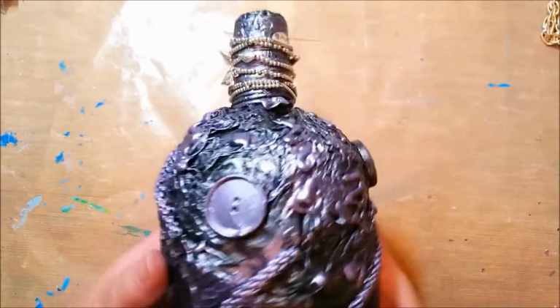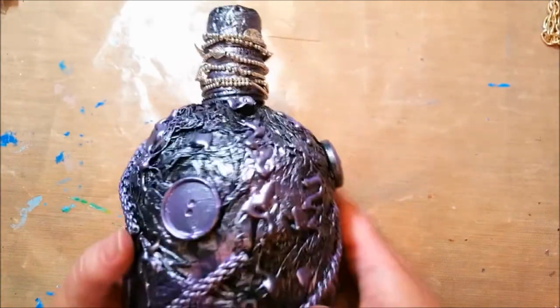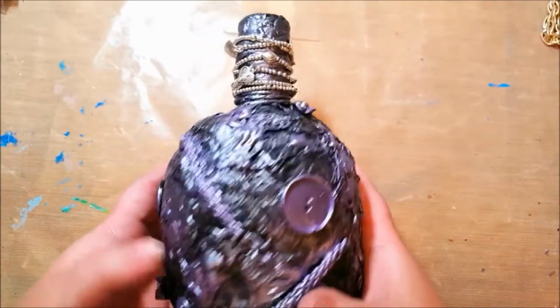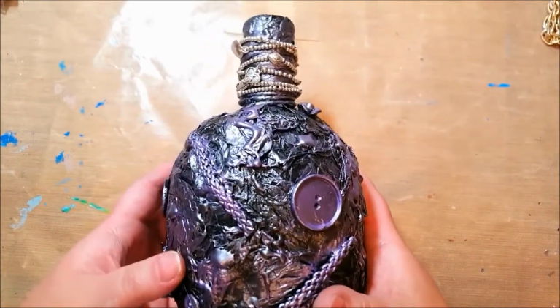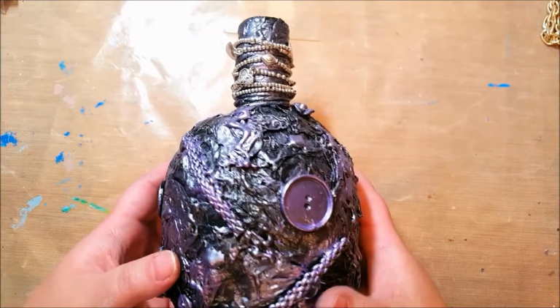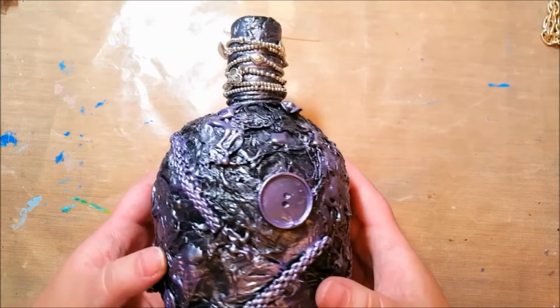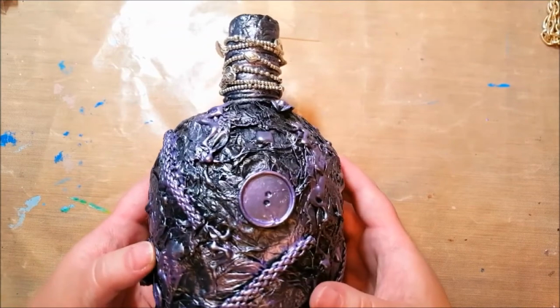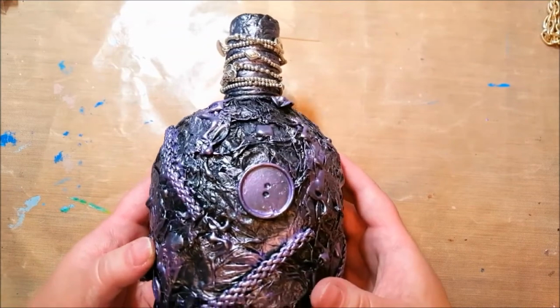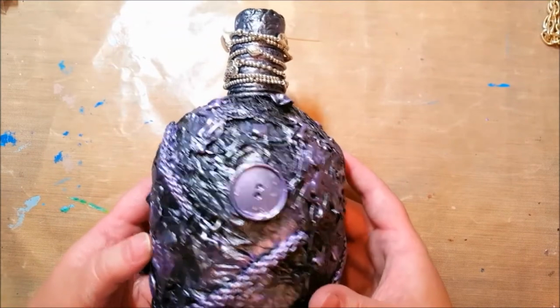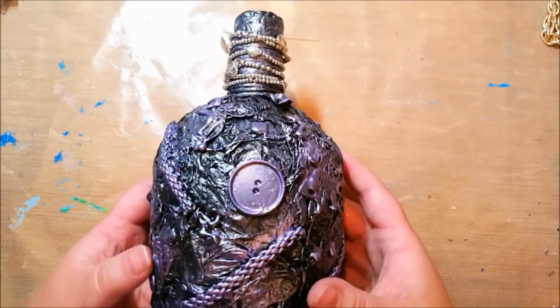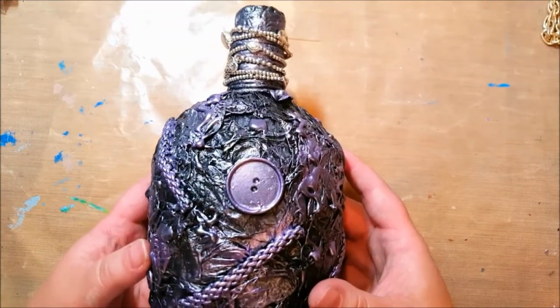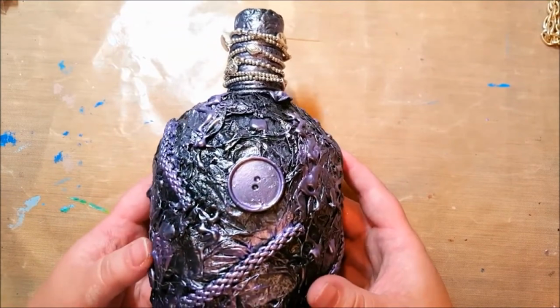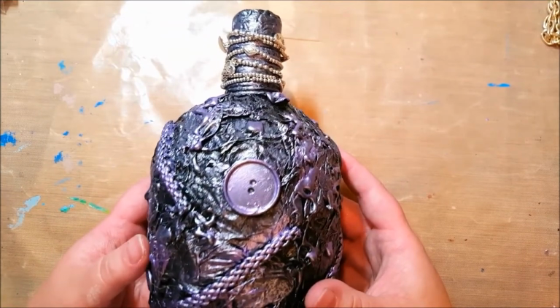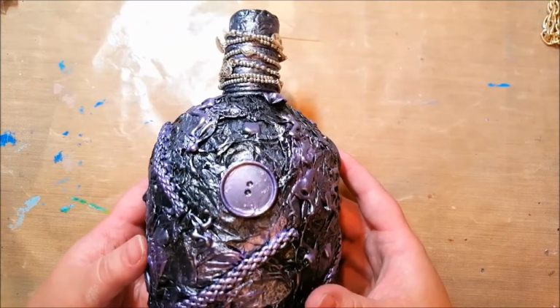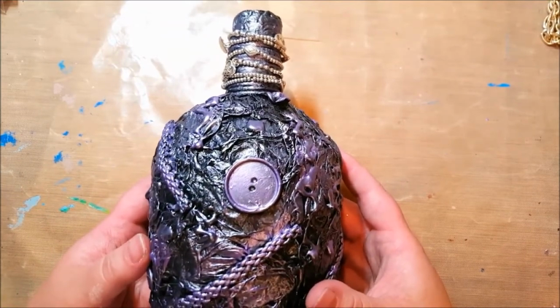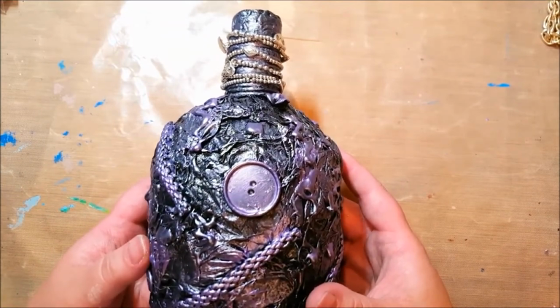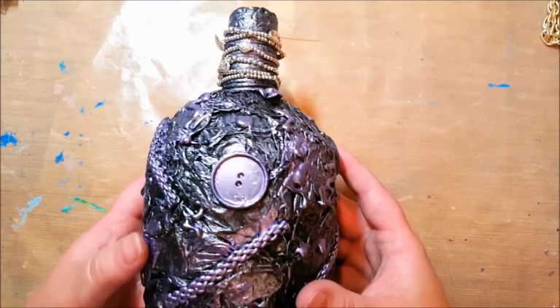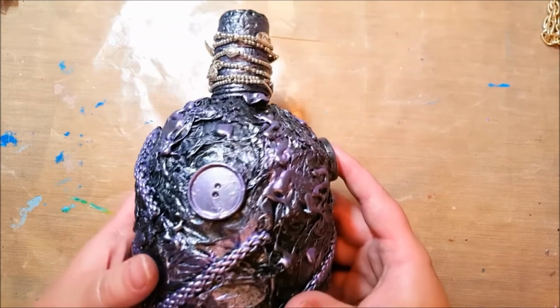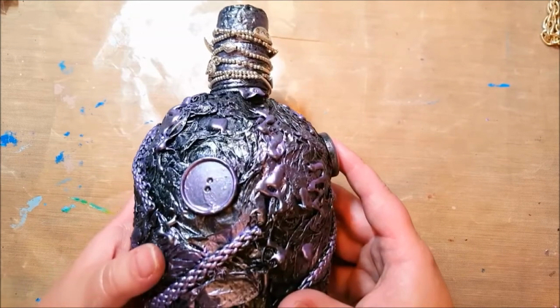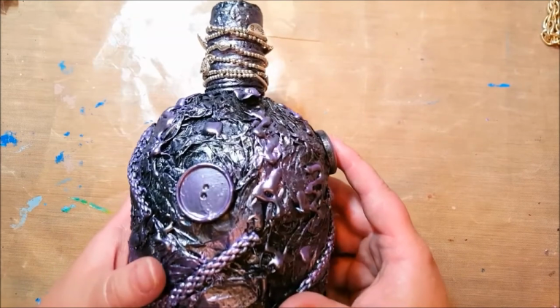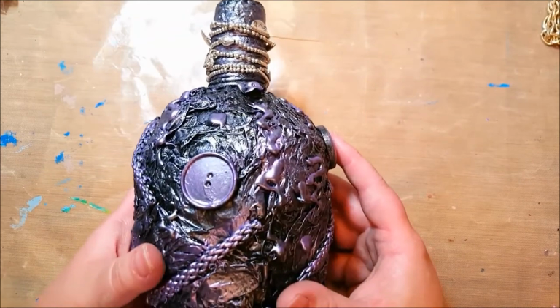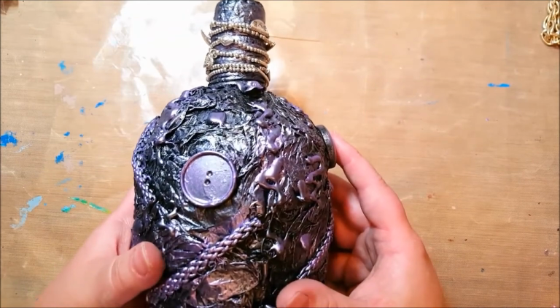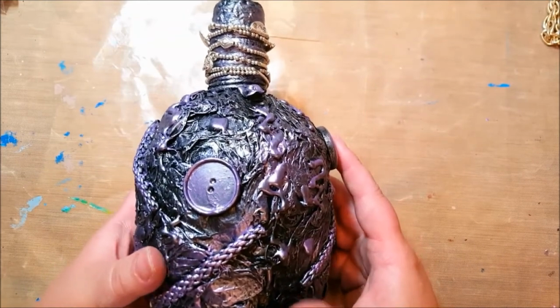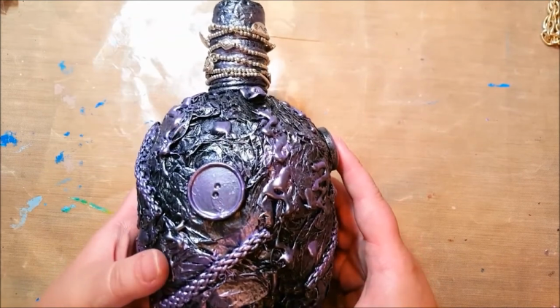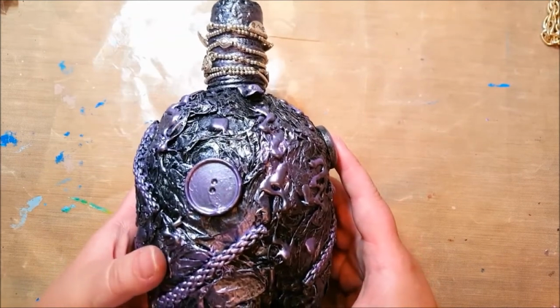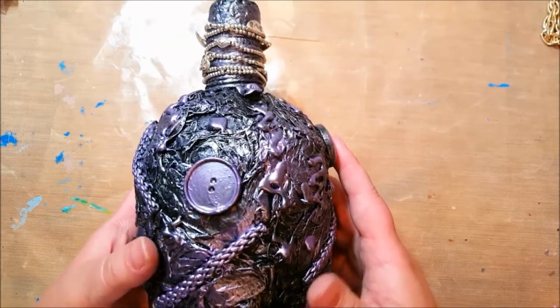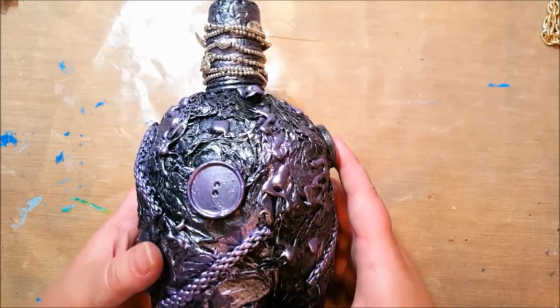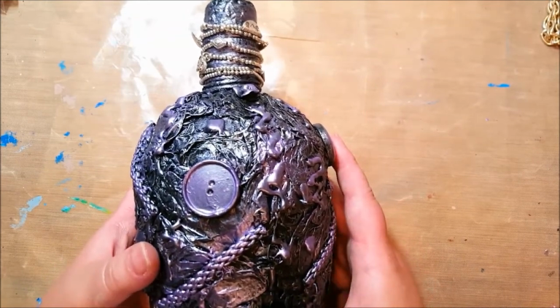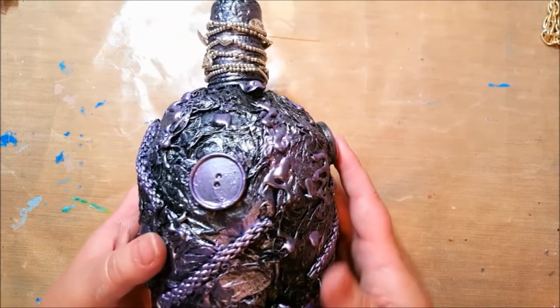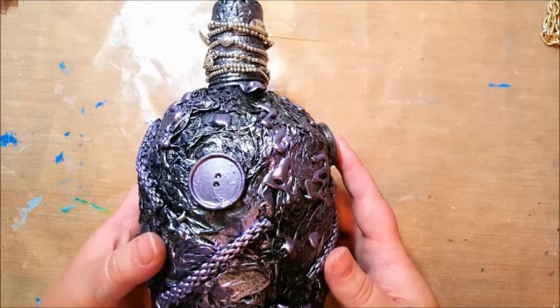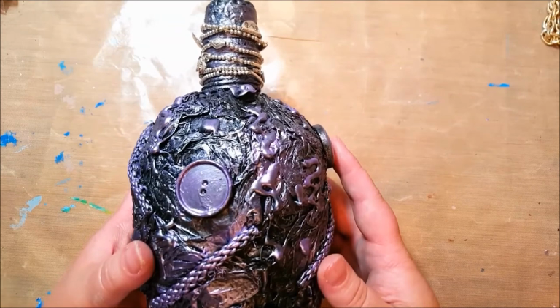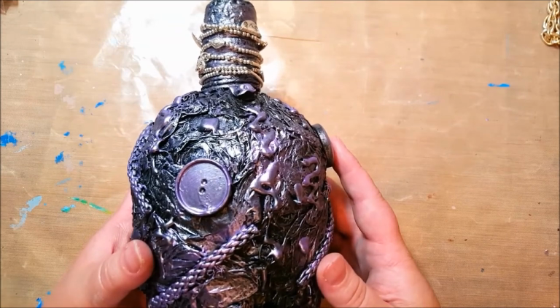That is how we make an altered bottle. Thank you so much for watching. Please subscribe to my channel and like this video, and you can follow me on my blog, Instagram, and Facebook. Thanks again for watching and I'll see you guys next time.